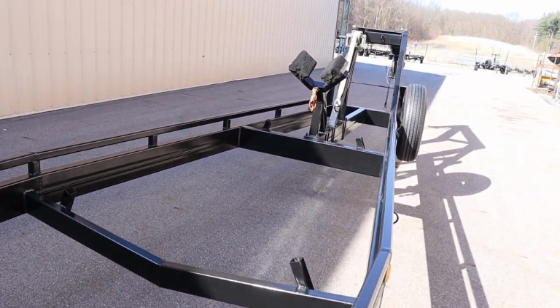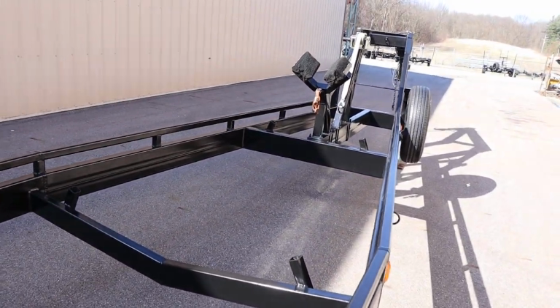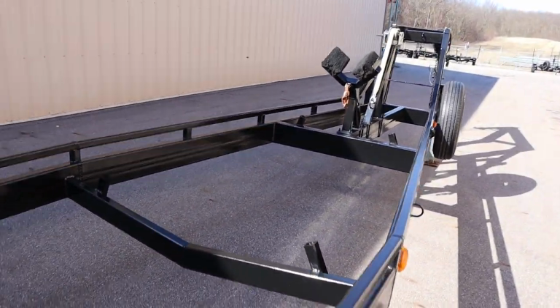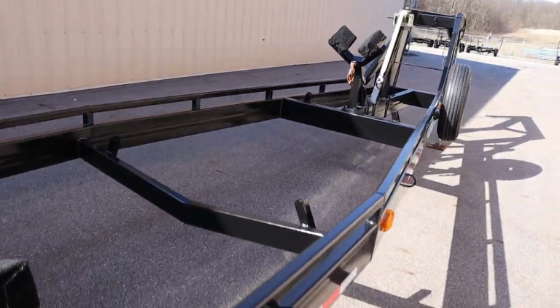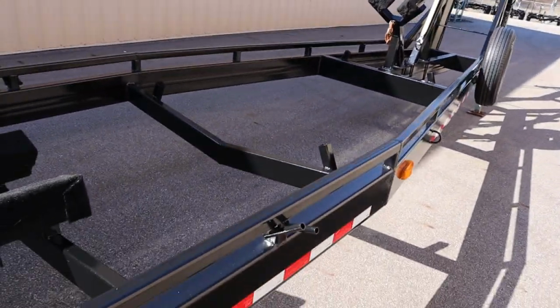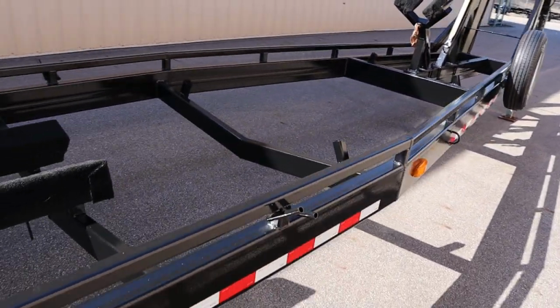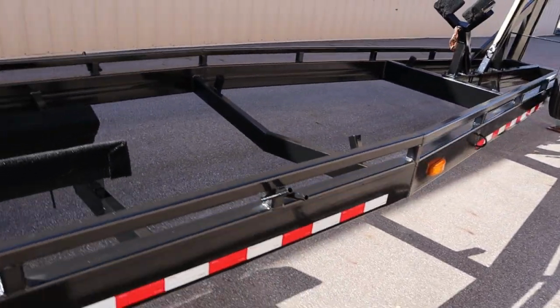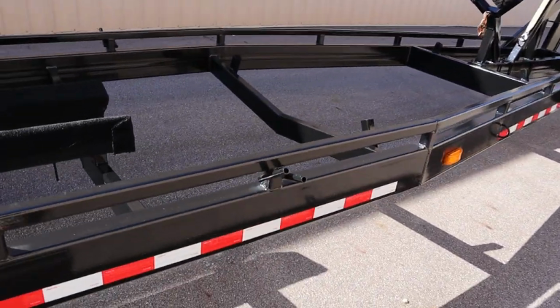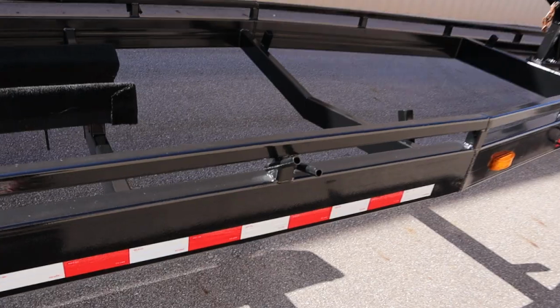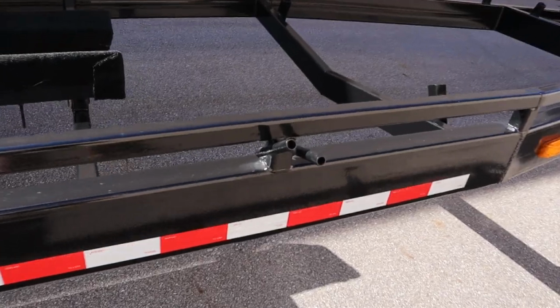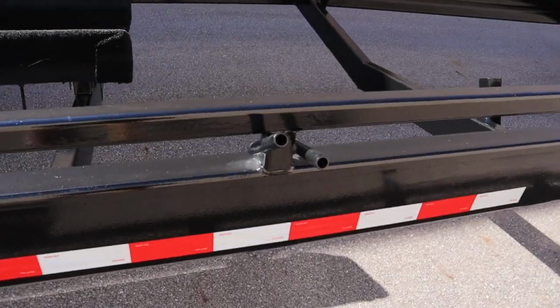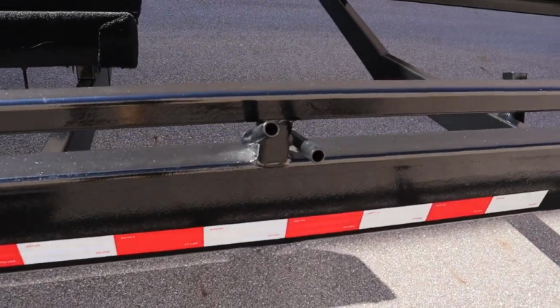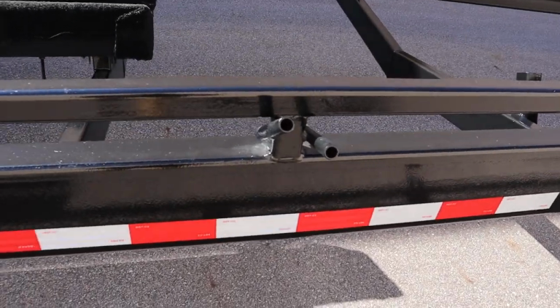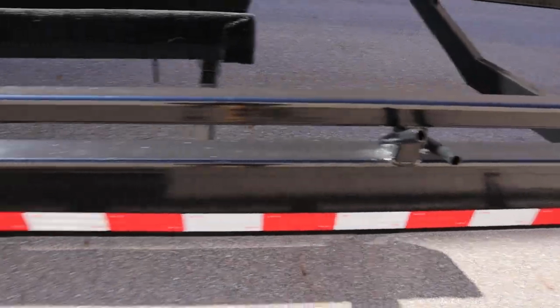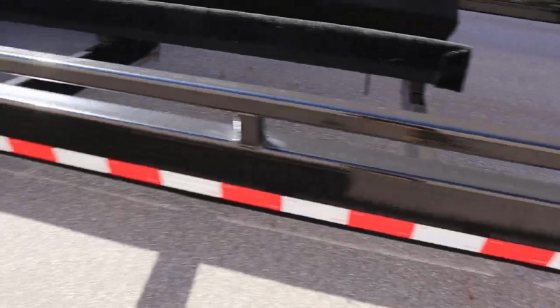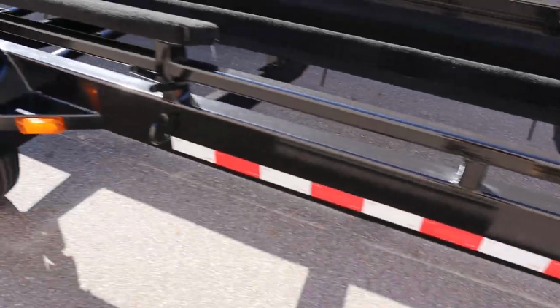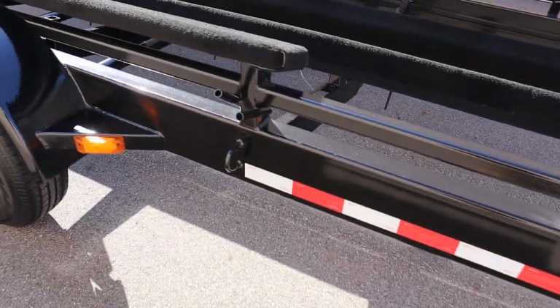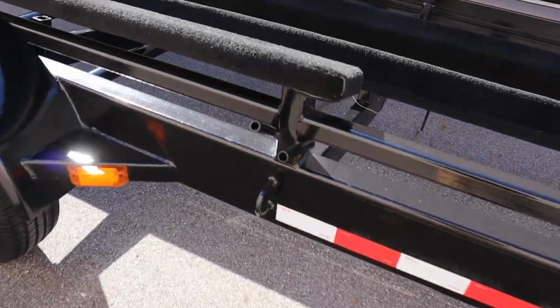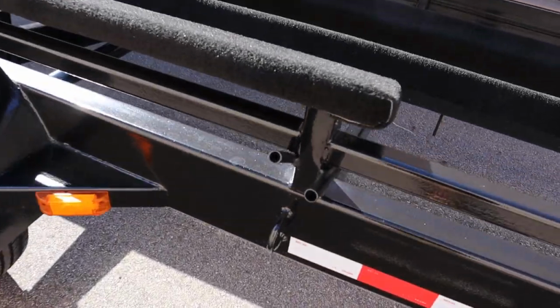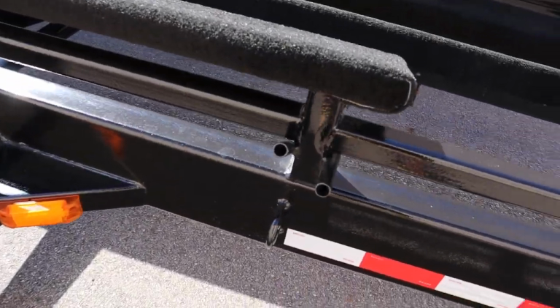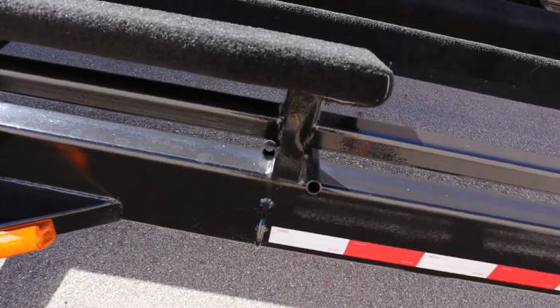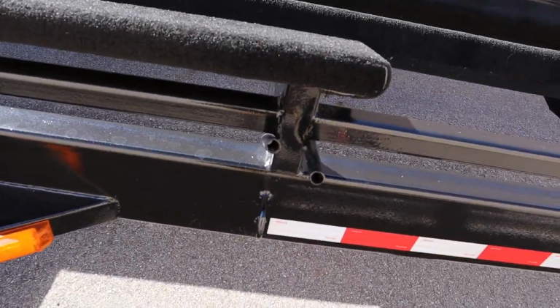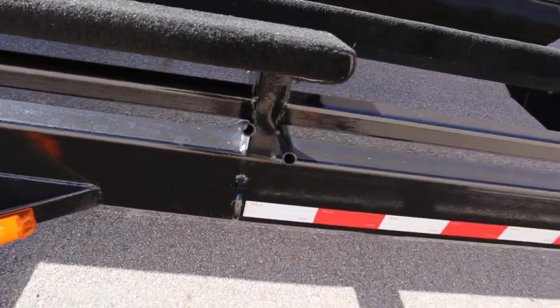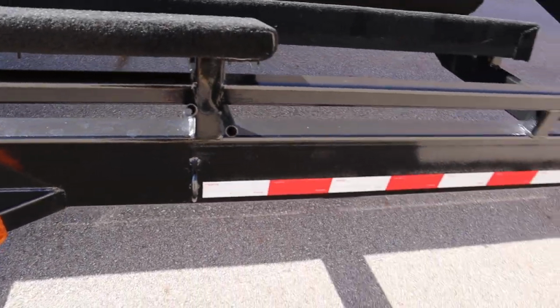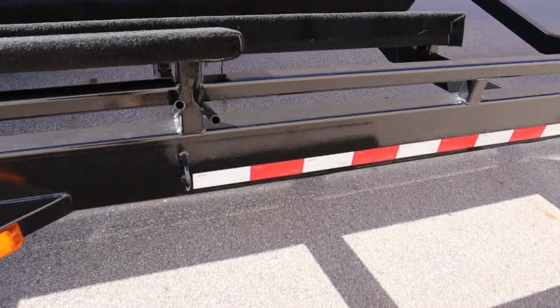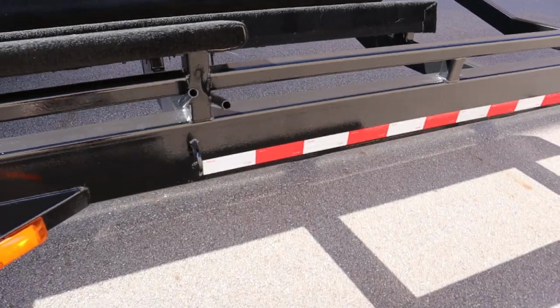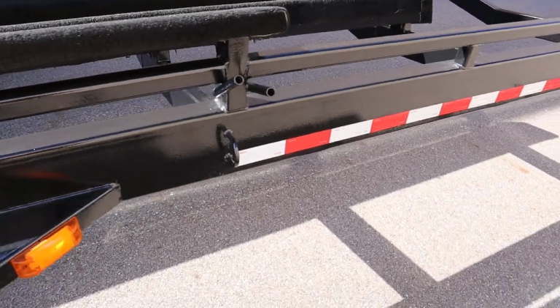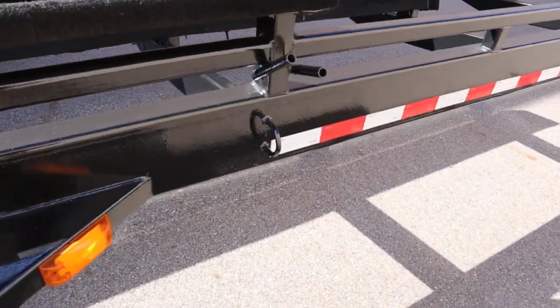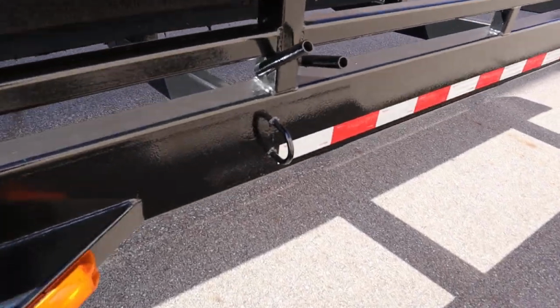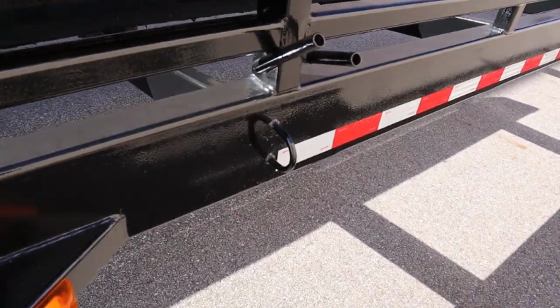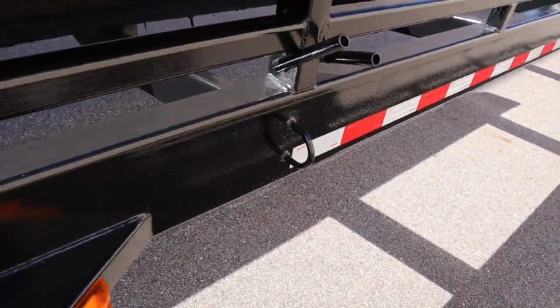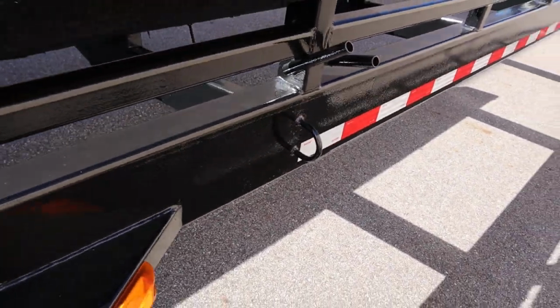There are 12 flag mounts and 7 strap hook receivers.